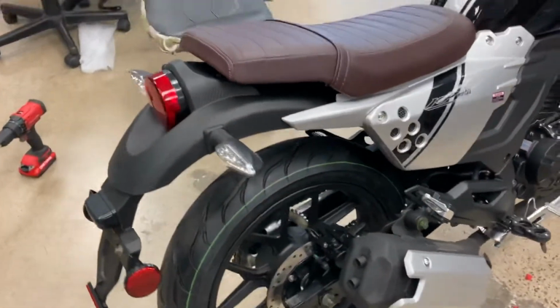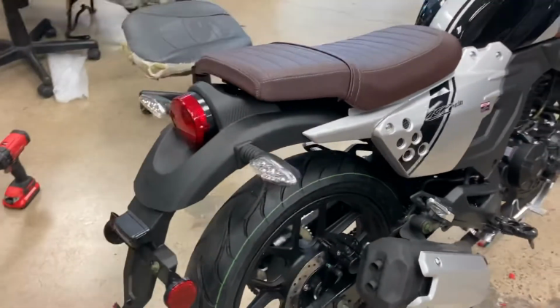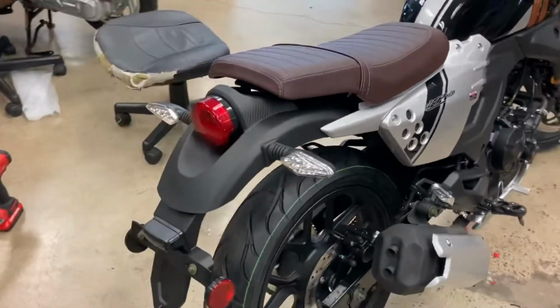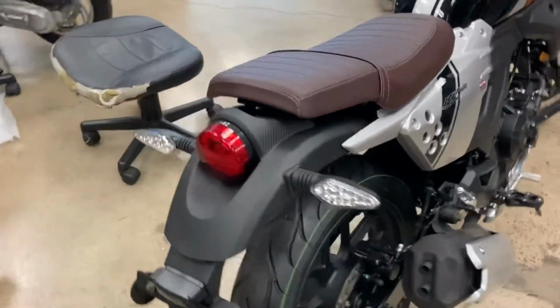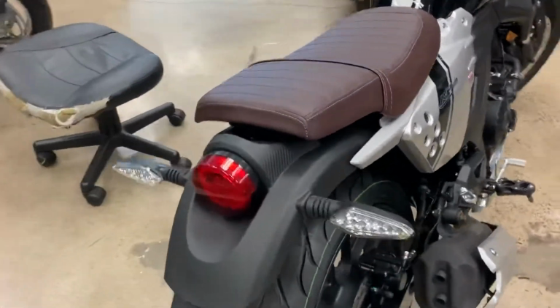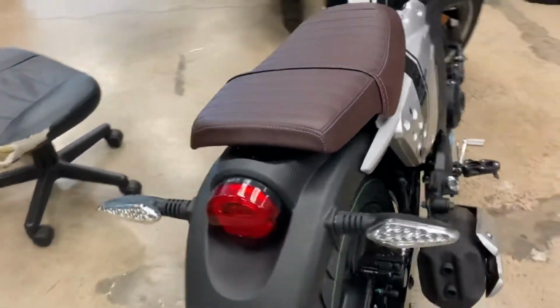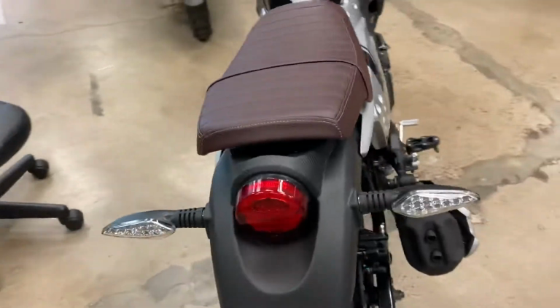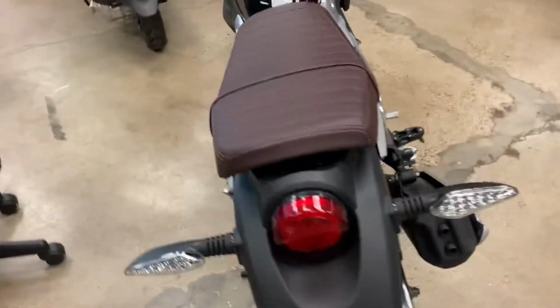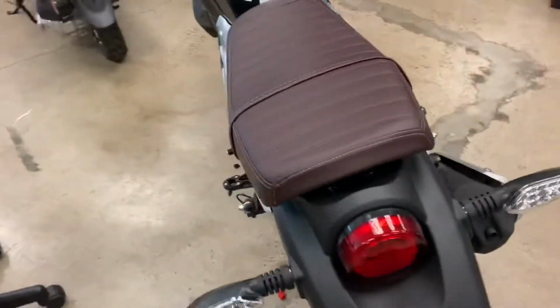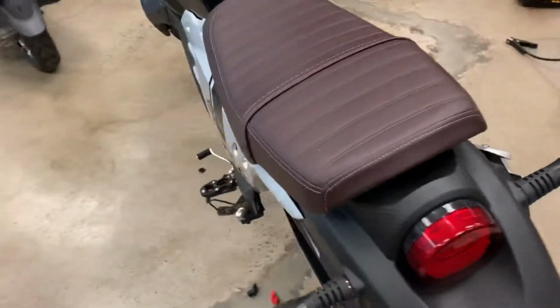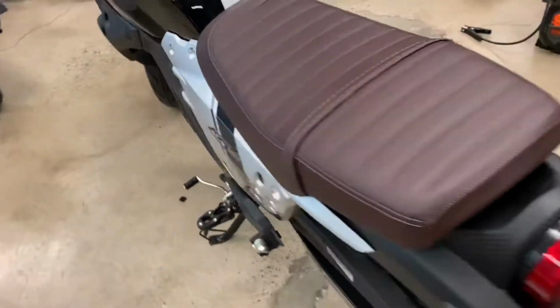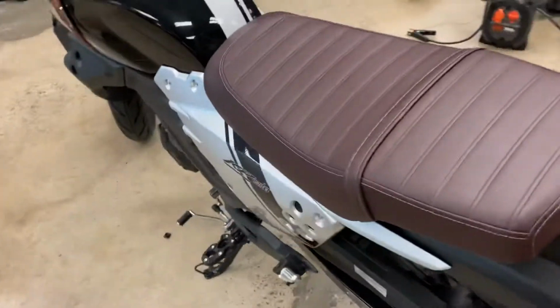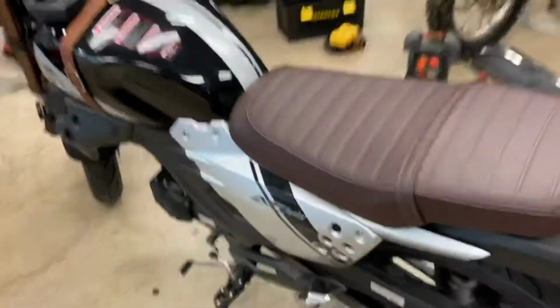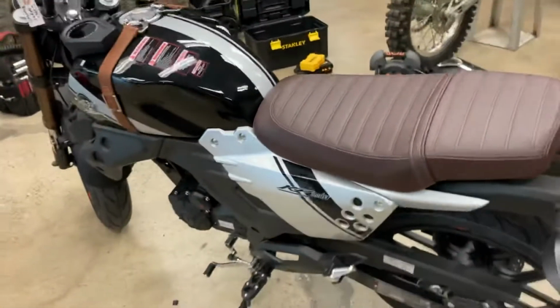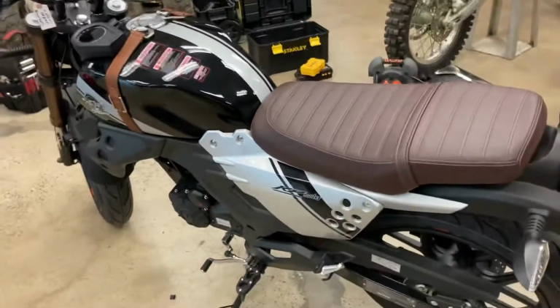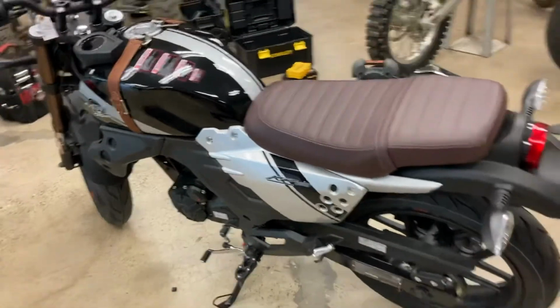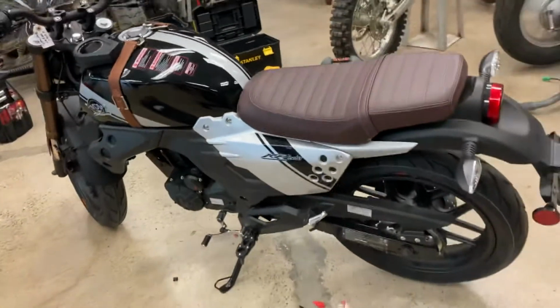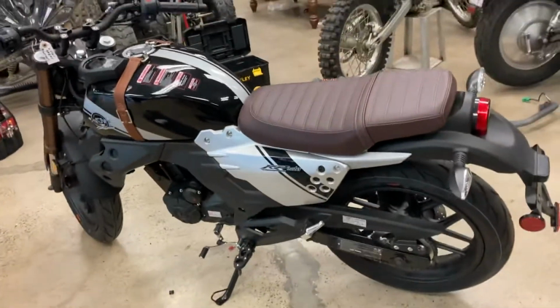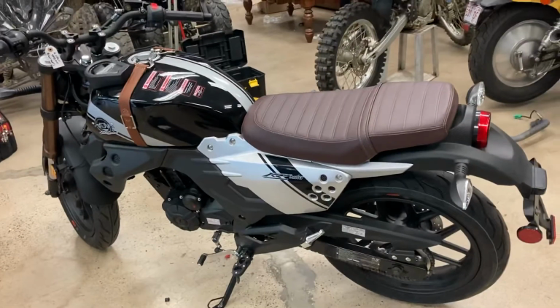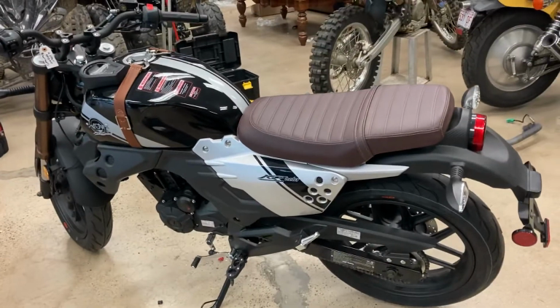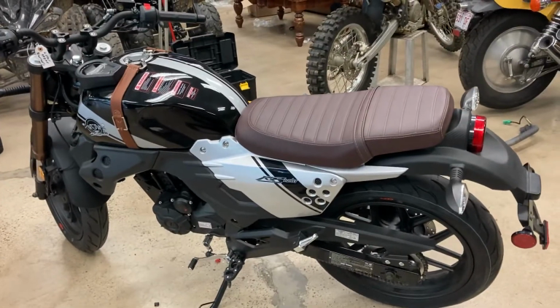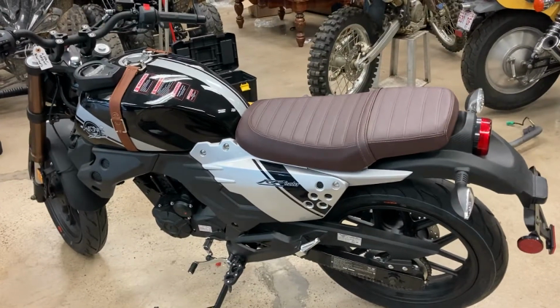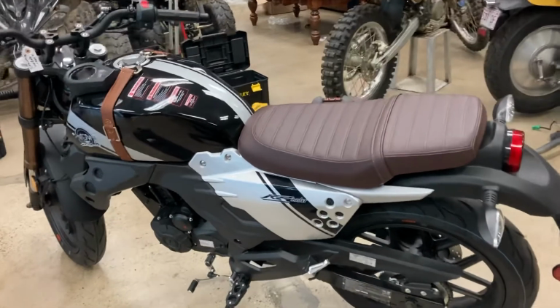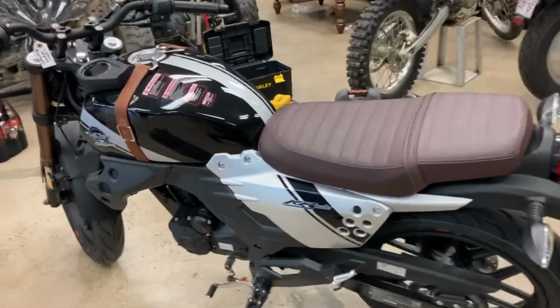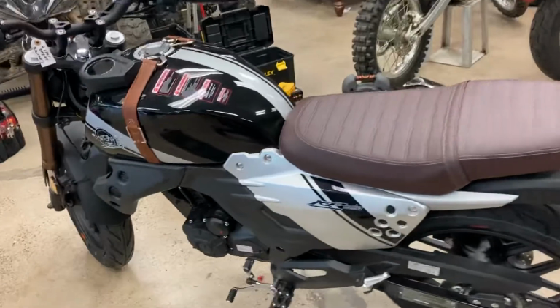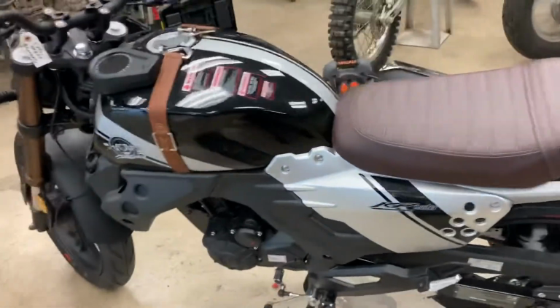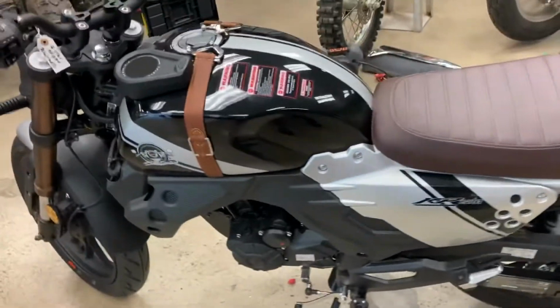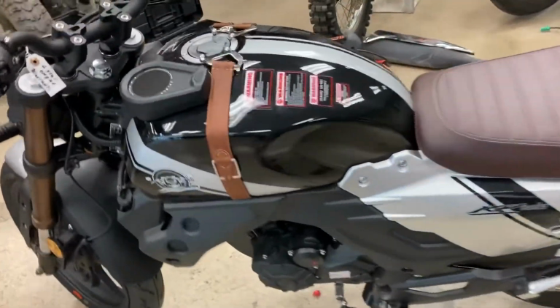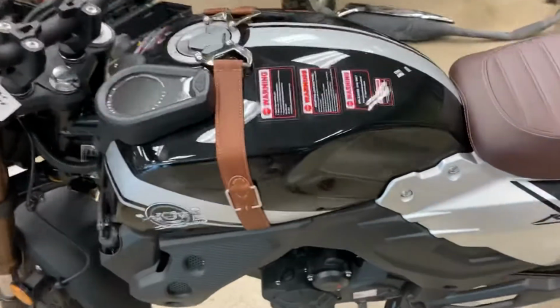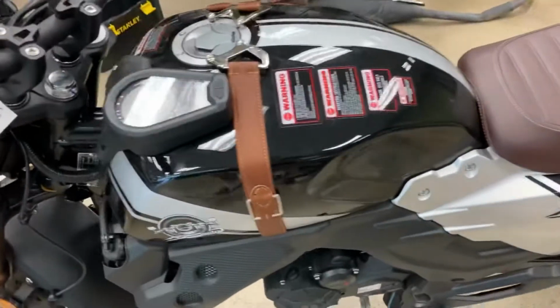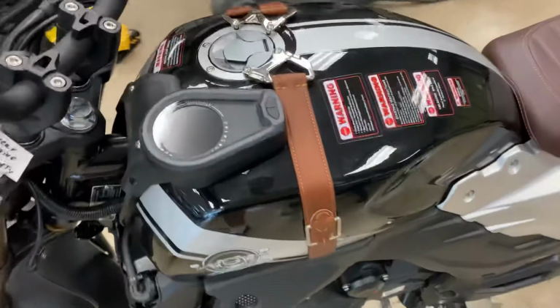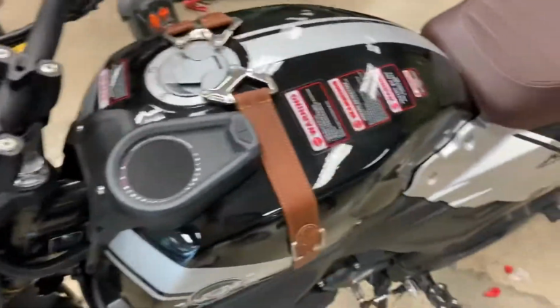Six-speed? Mm-hmm, really? Two-year warranty on the way. Quite nice. Counterbalanced.